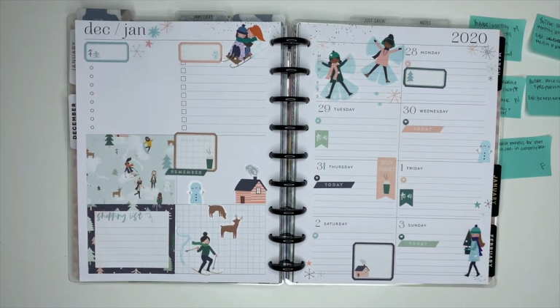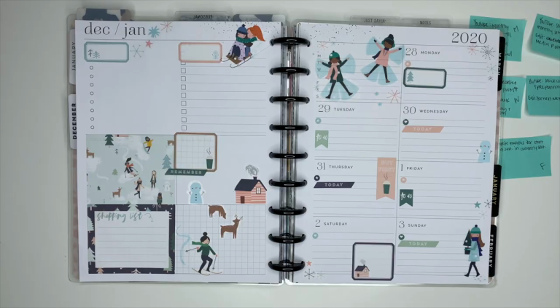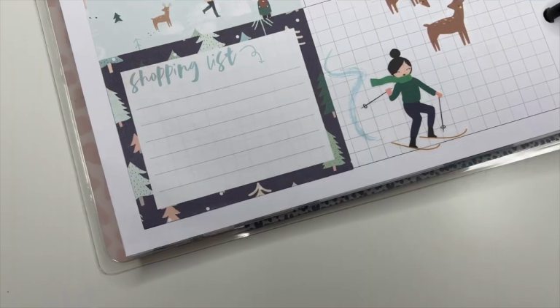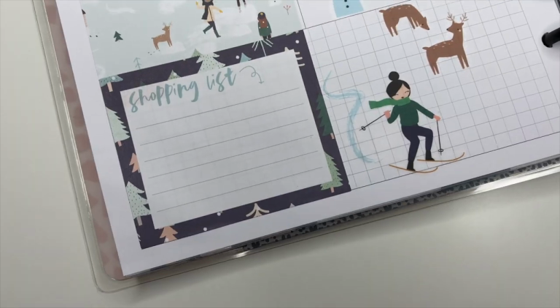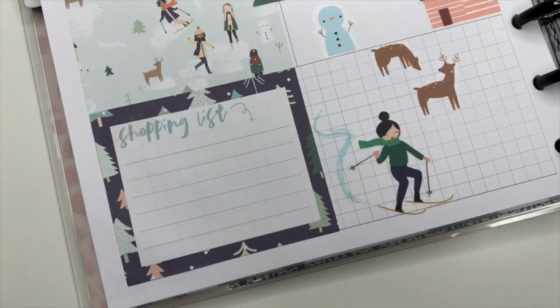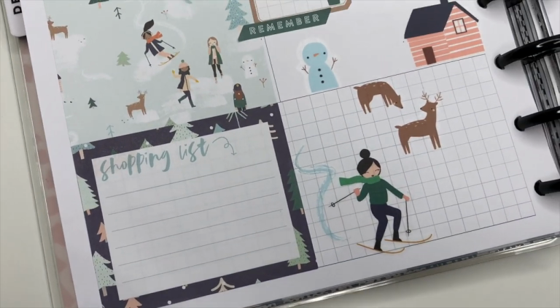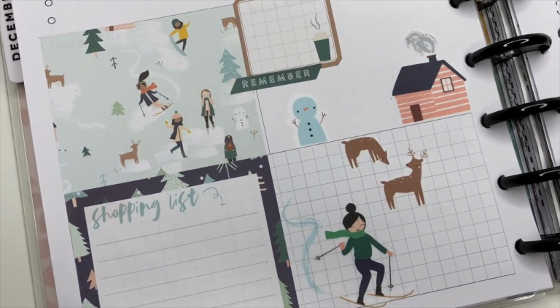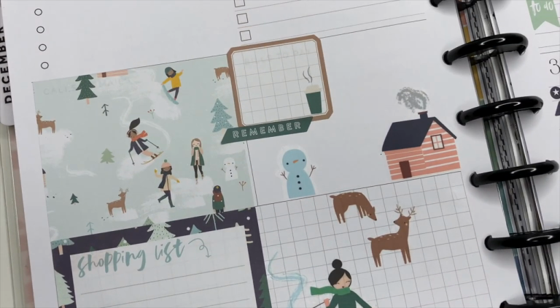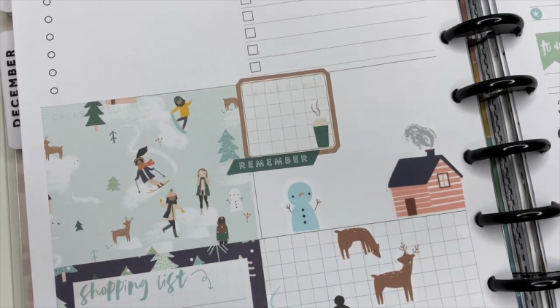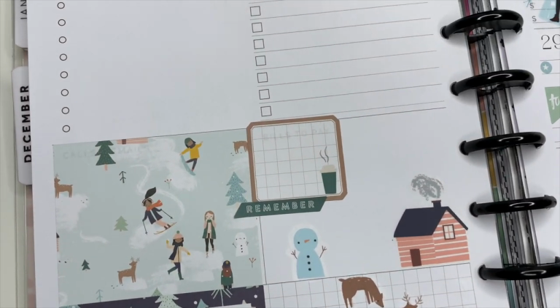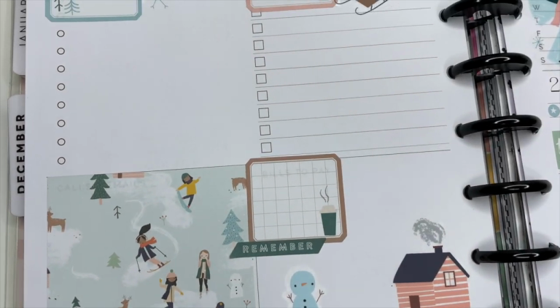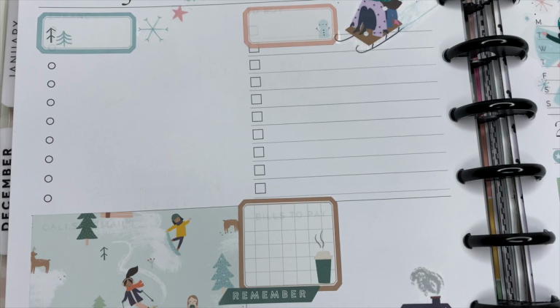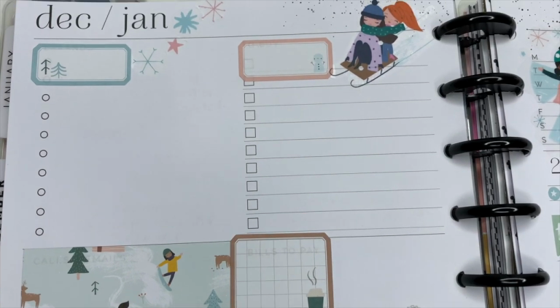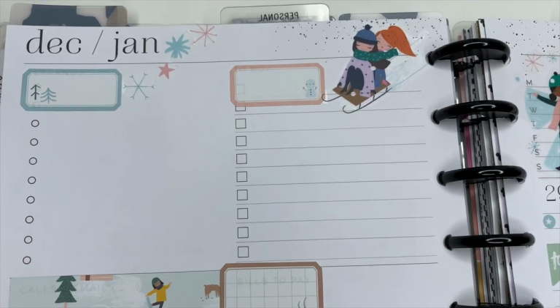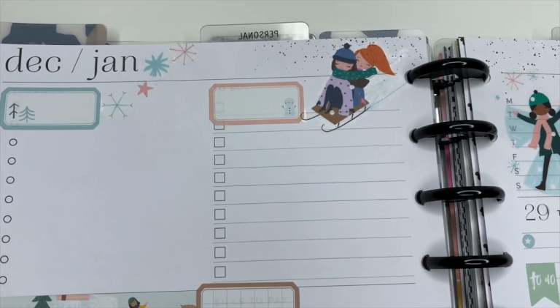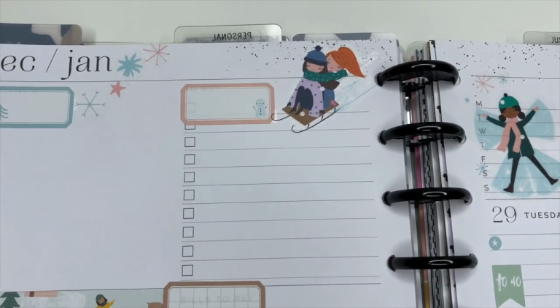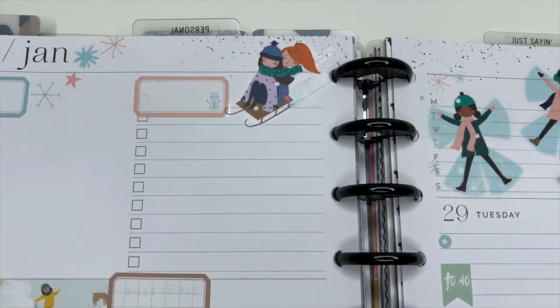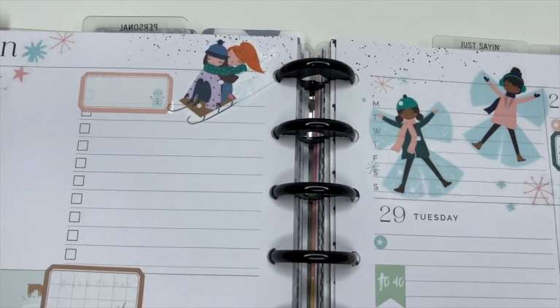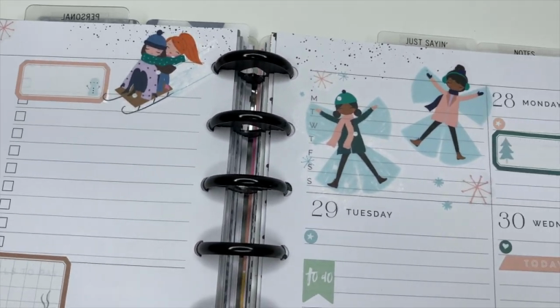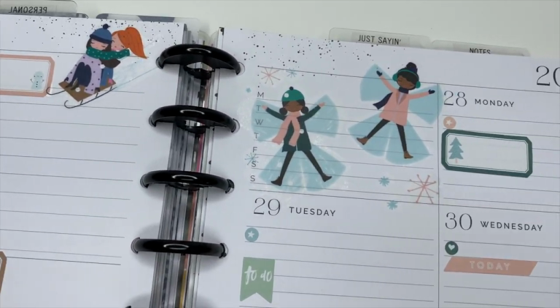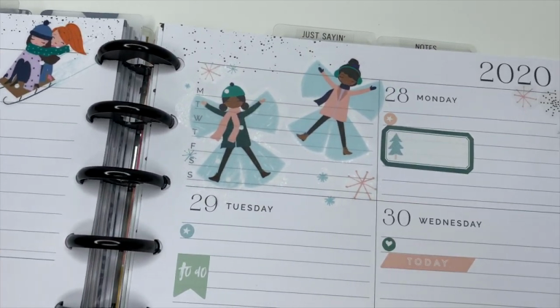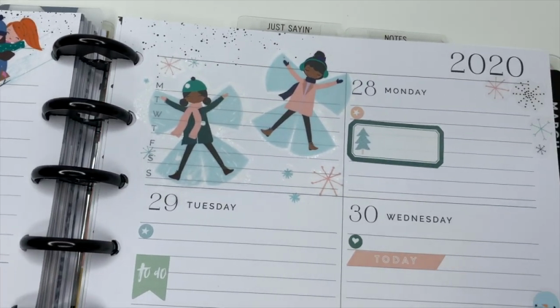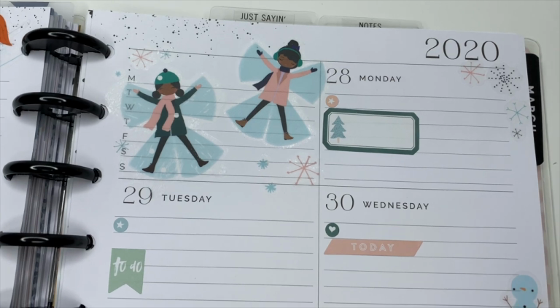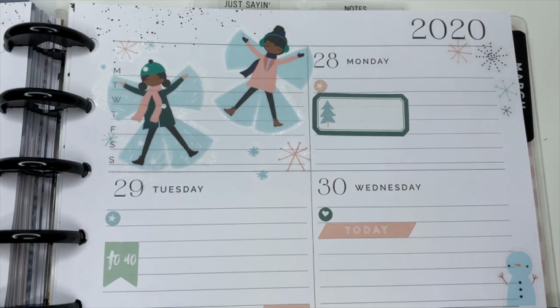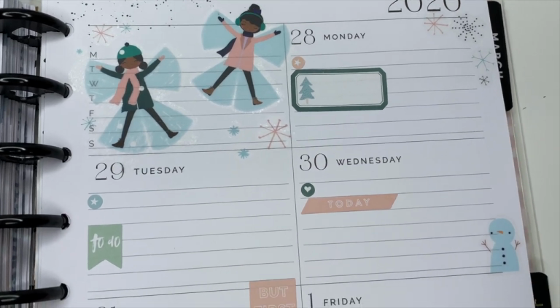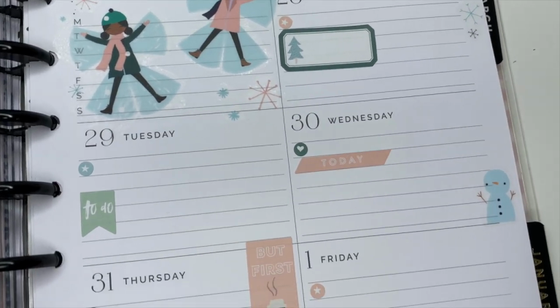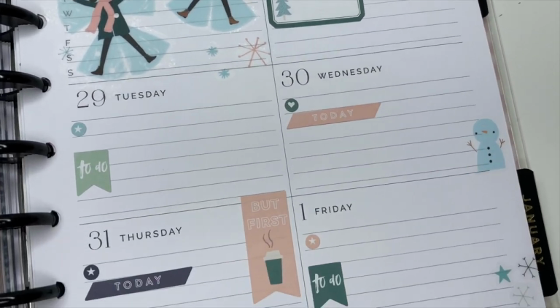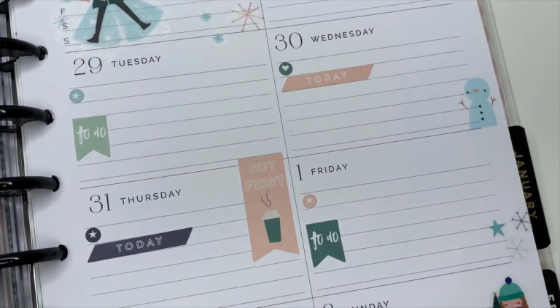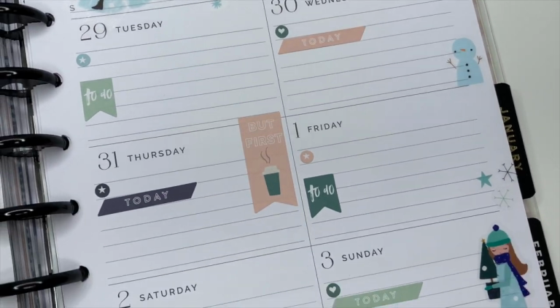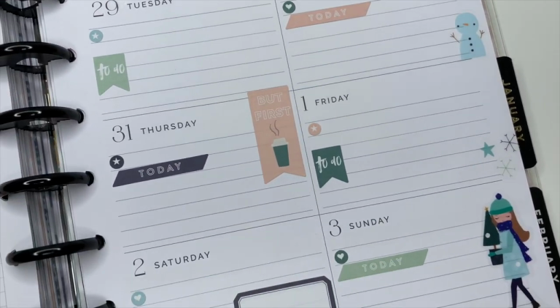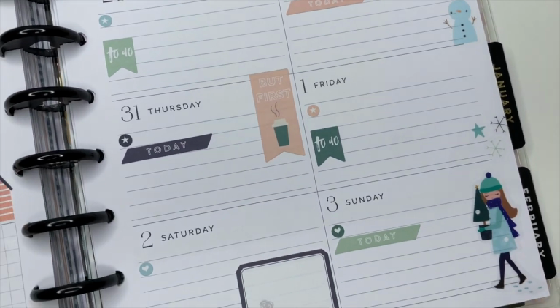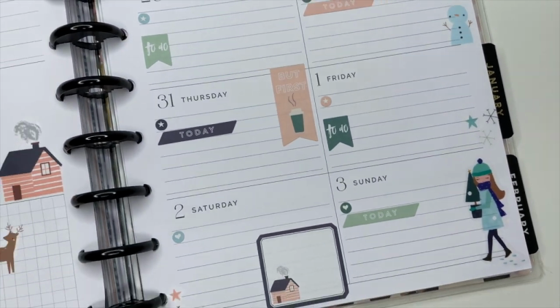I'm going to give you some of my tips for how to use the dashboard planner, how to decorate it, and how to get started with it. Make sure you are subscribed so you can see that video when it comes out. I hope you have an incredible day, my friend, and I will see you in the next video!